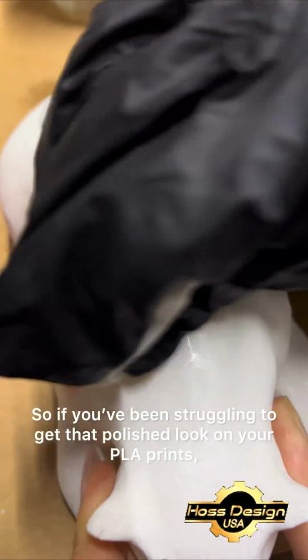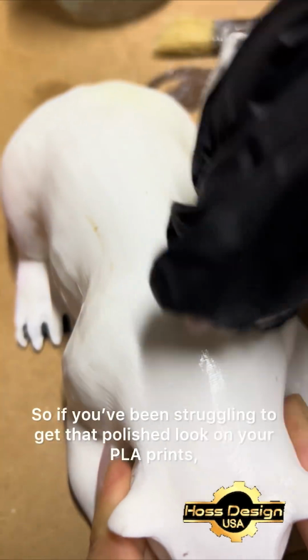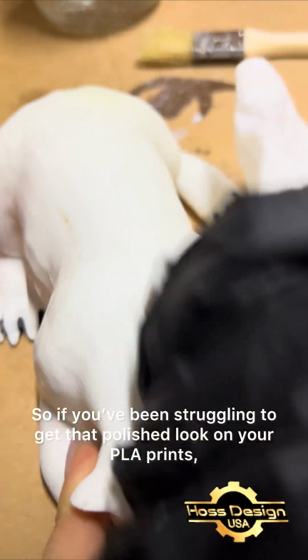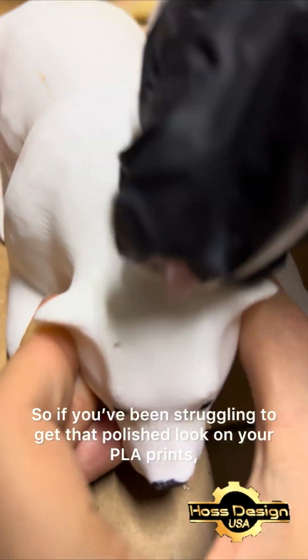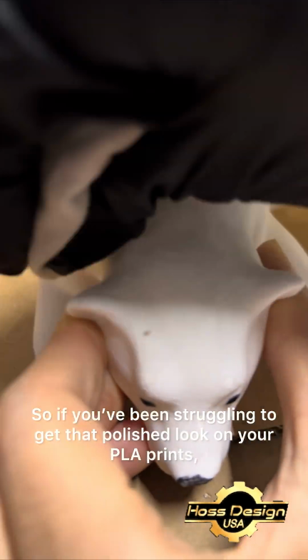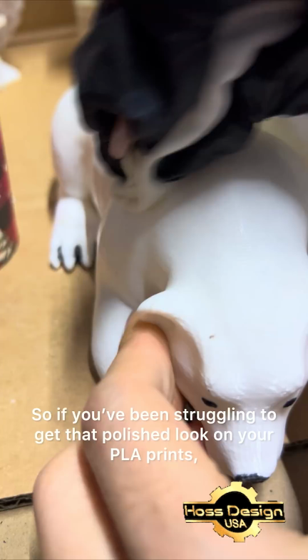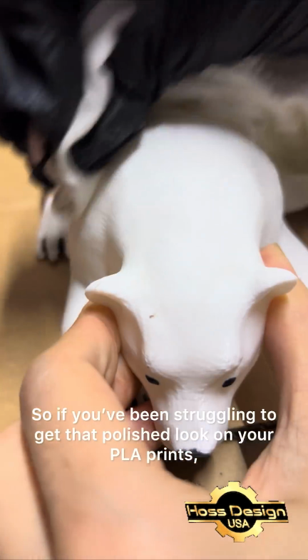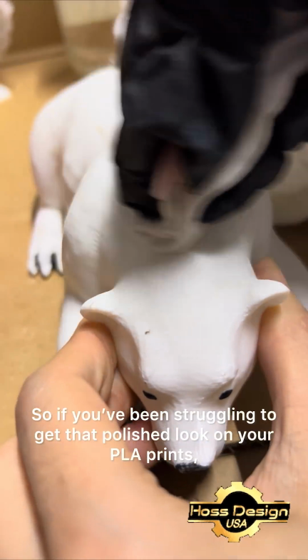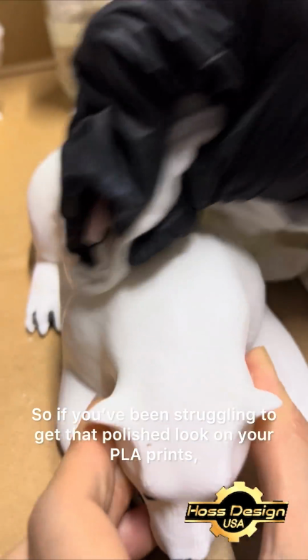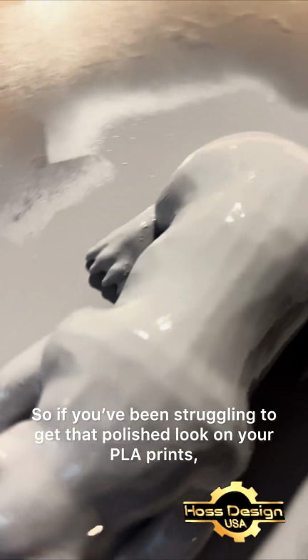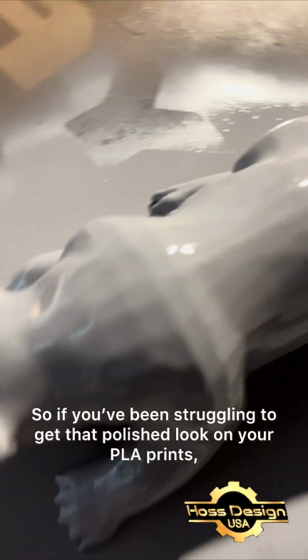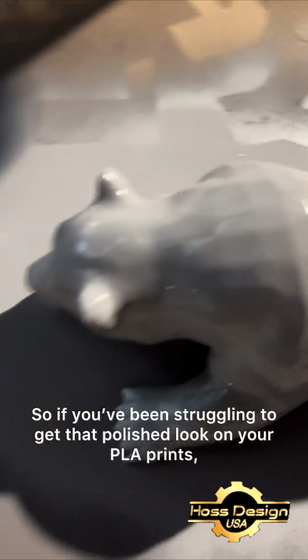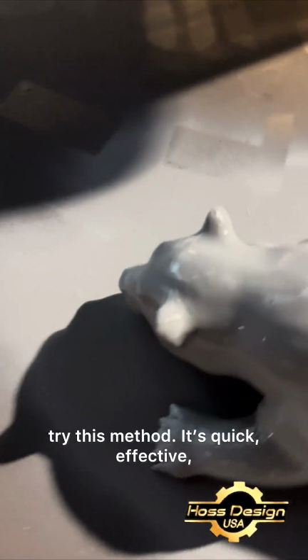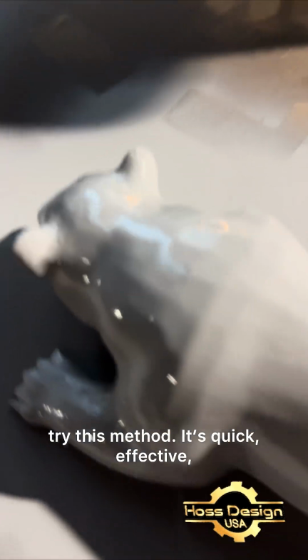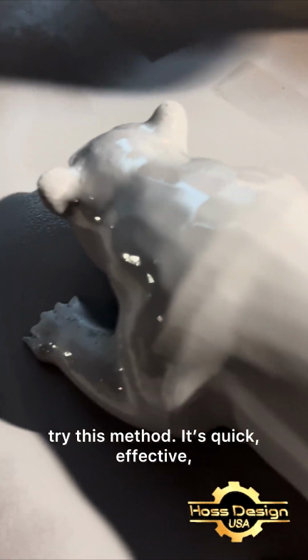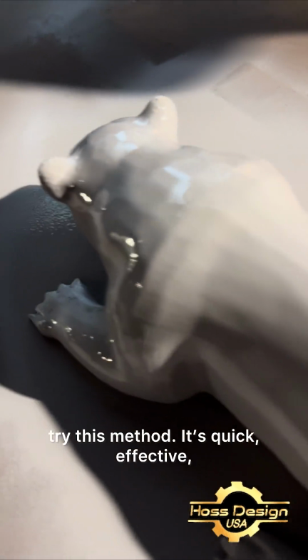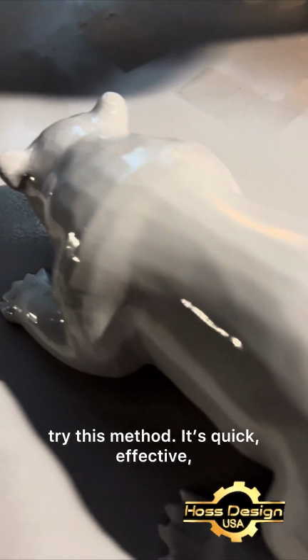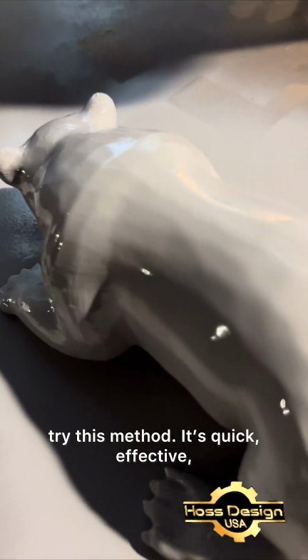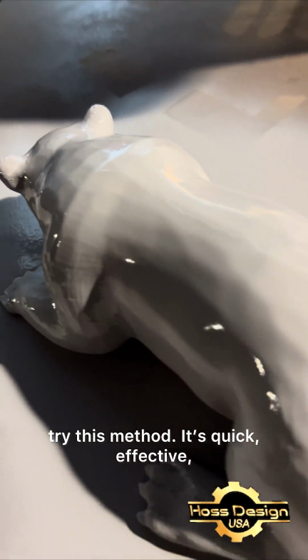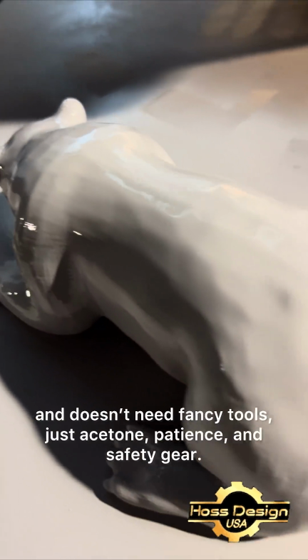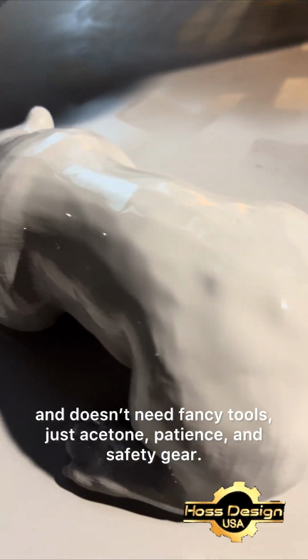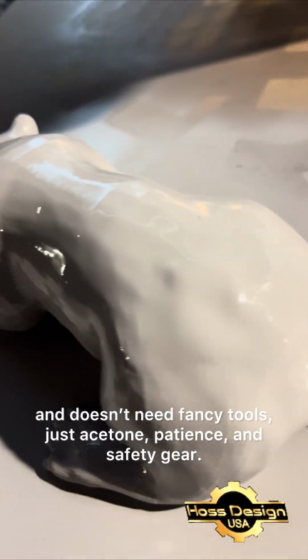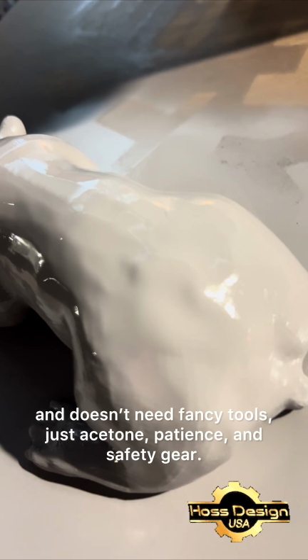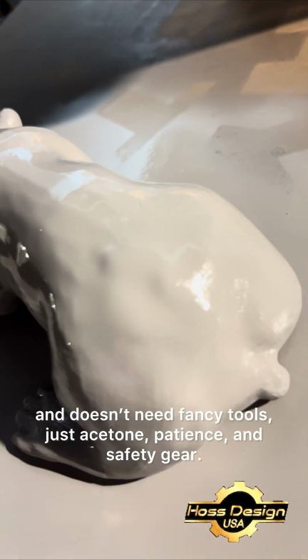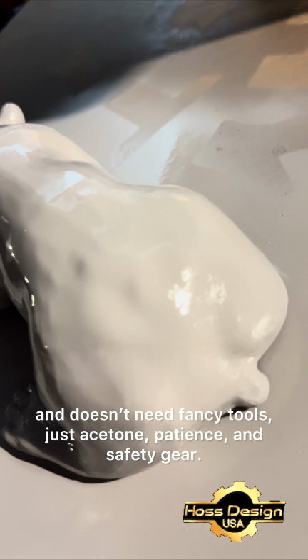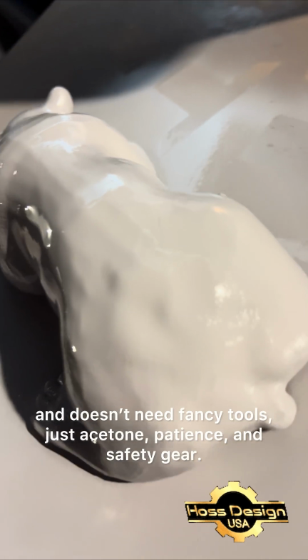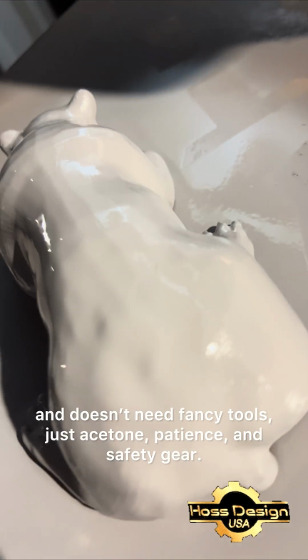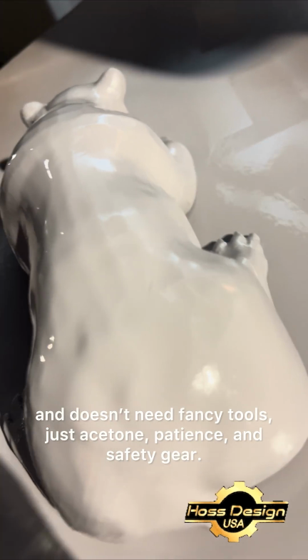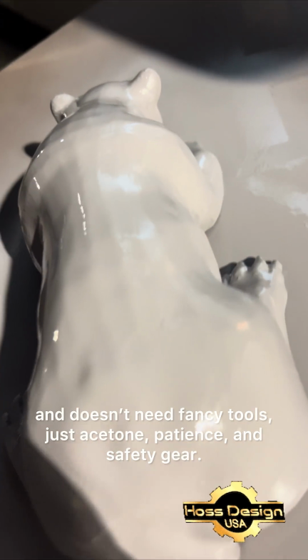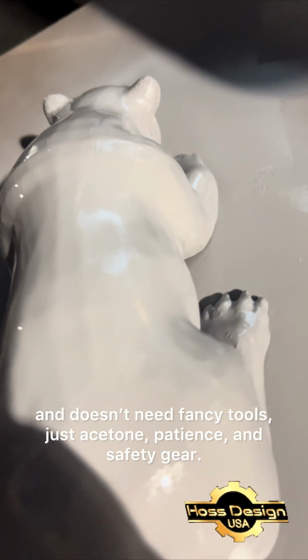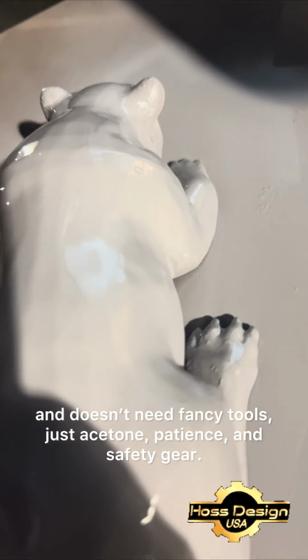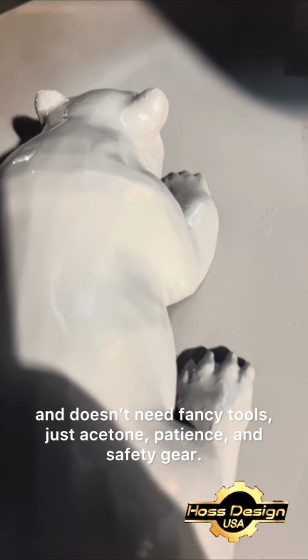So if you've been struggling to get that polished look on your PLA prints, try this method. It's quick, effective, and doesn't need fancy tools — just acetone, patience, and safety gear.